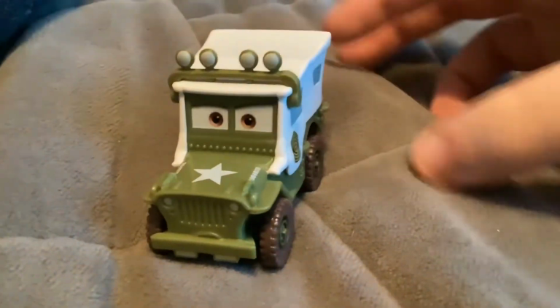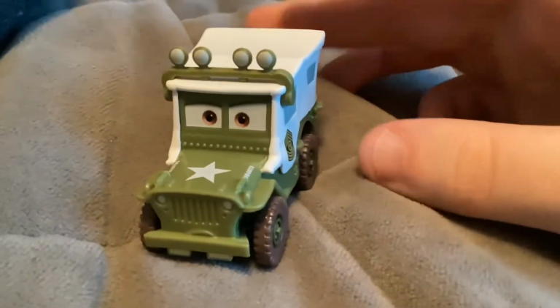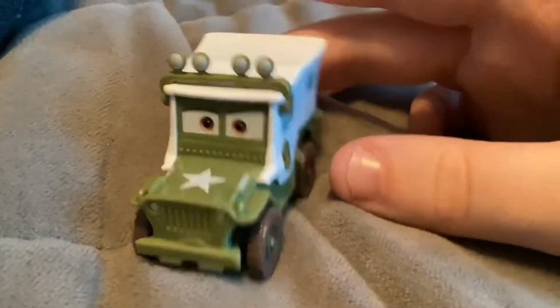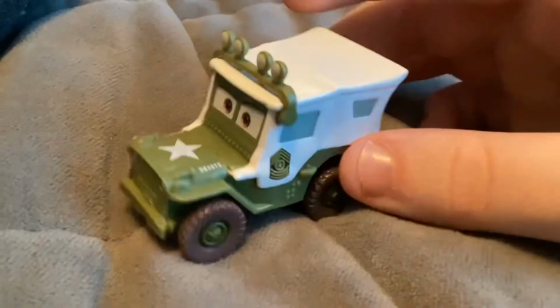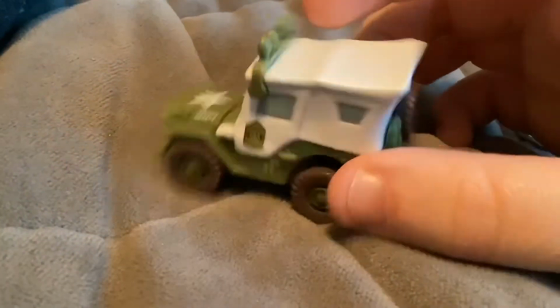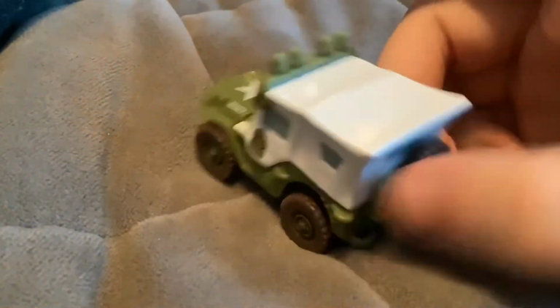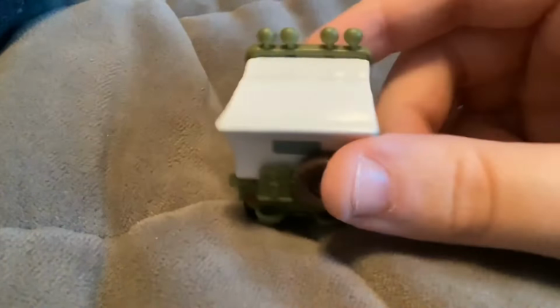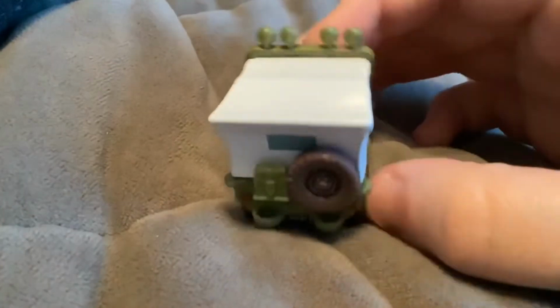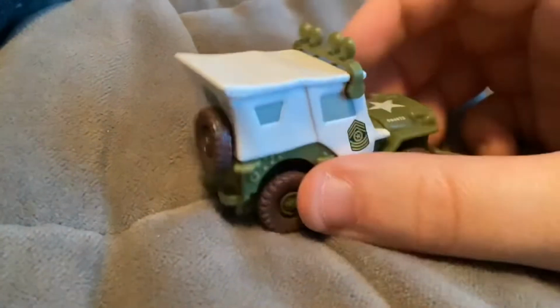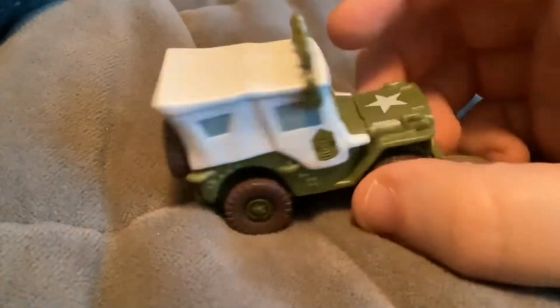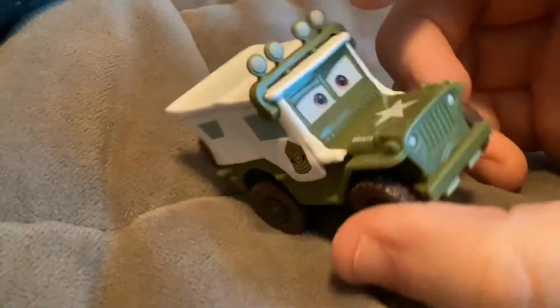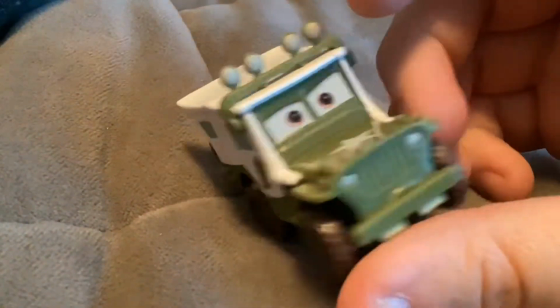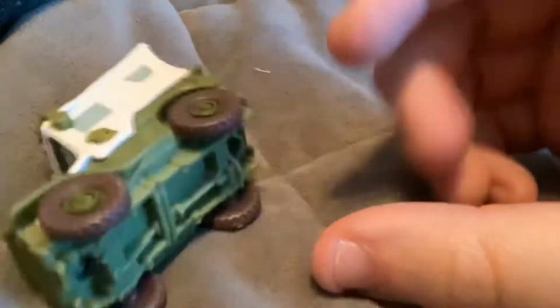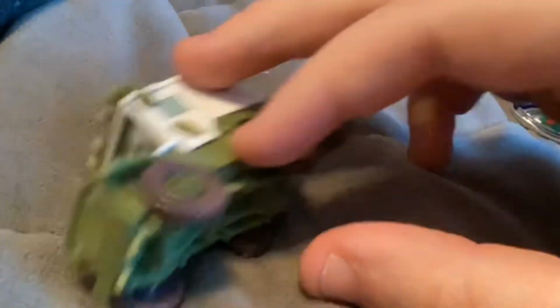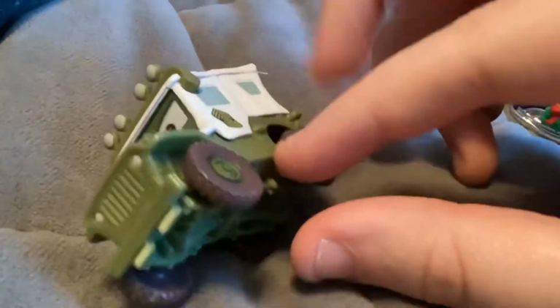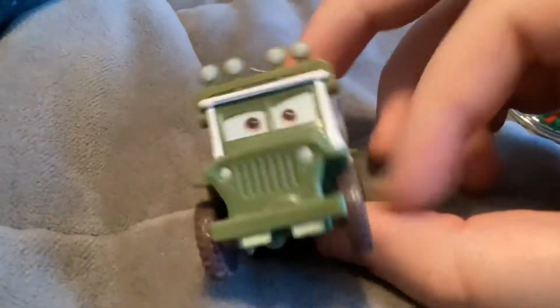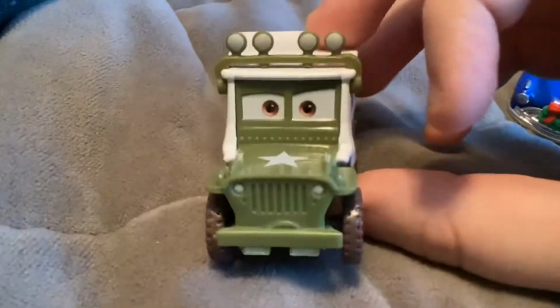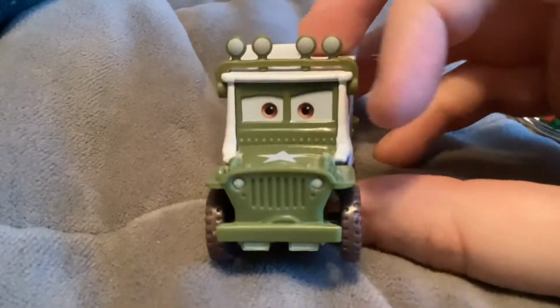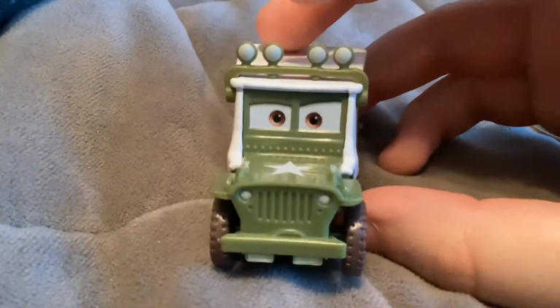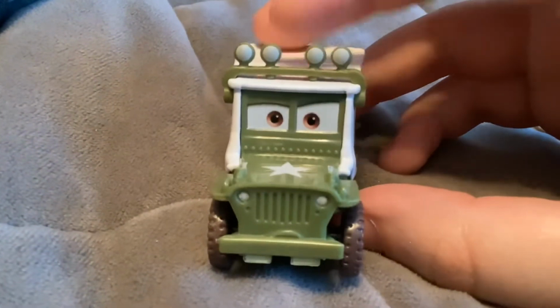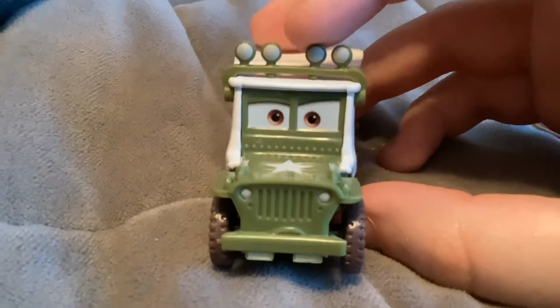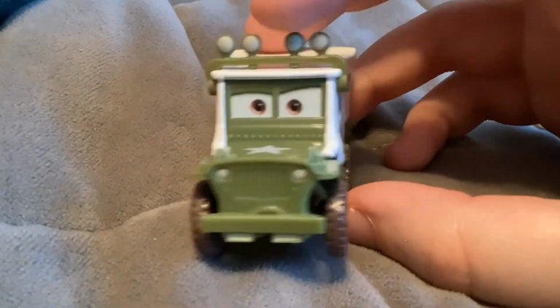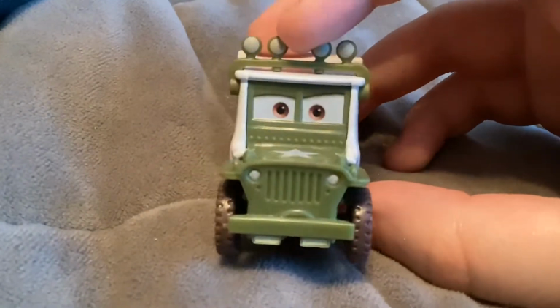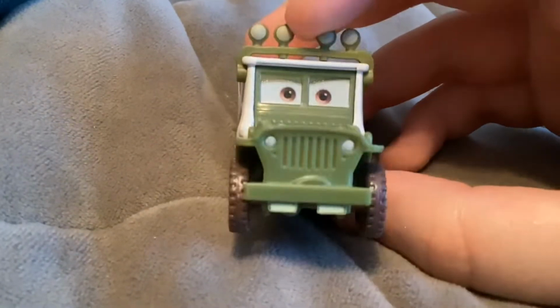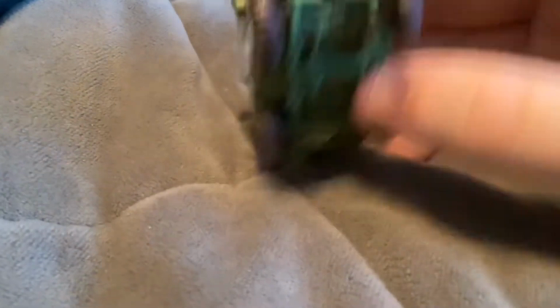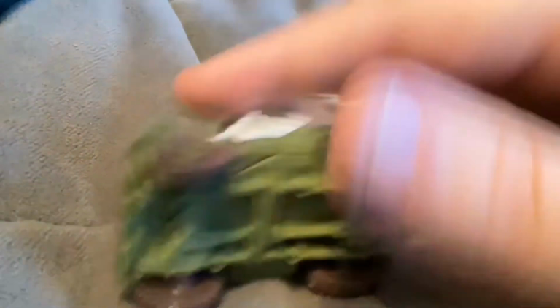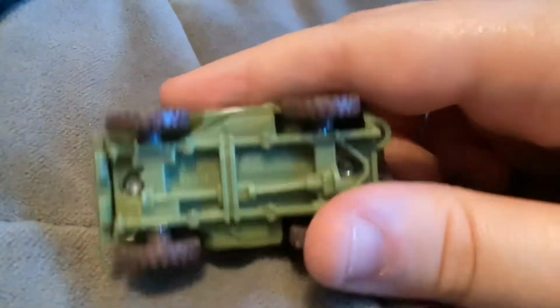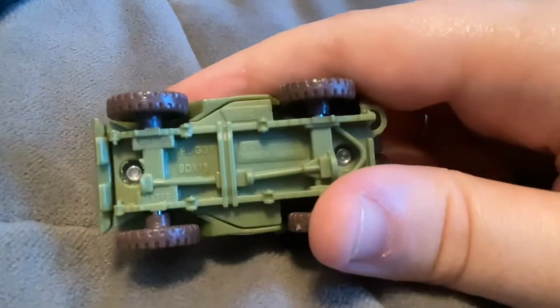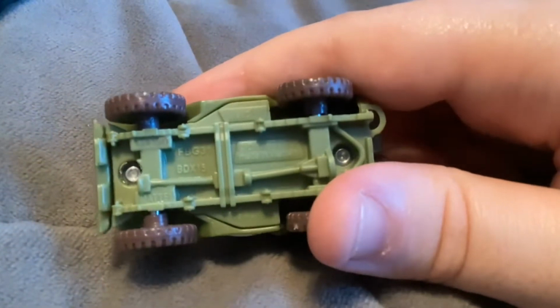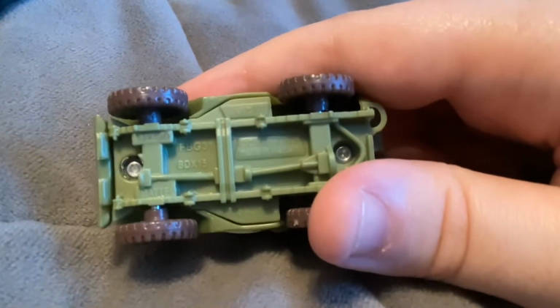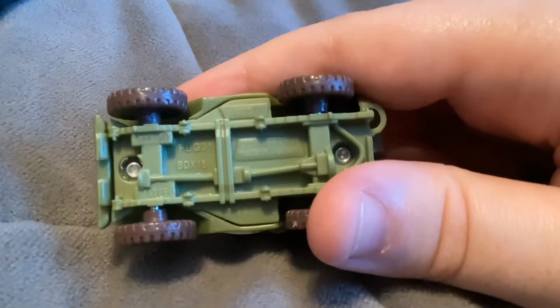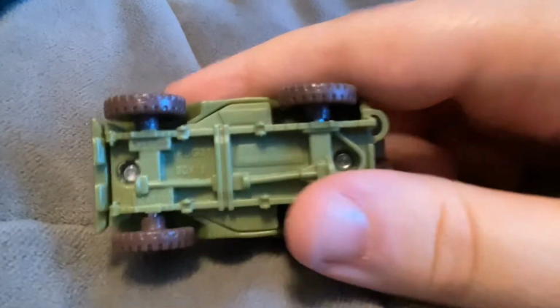First up here we have Sarge. His eye expression is a little different from the original that was made back in 2017 because he was made in Vietnam.